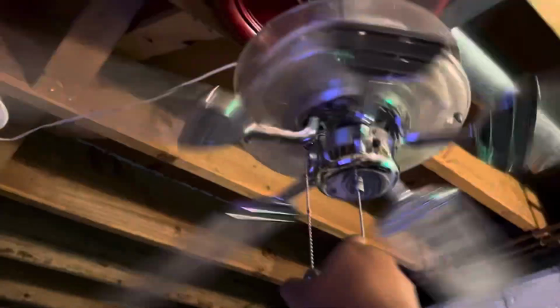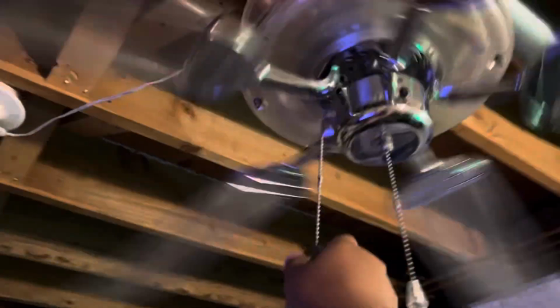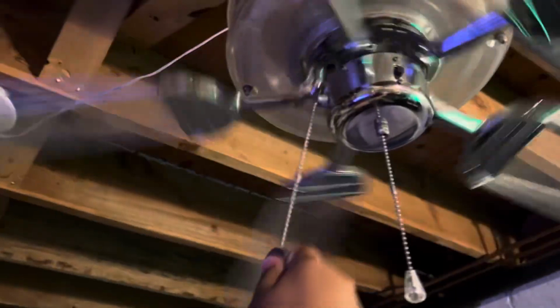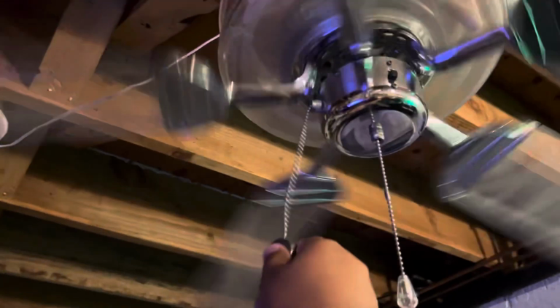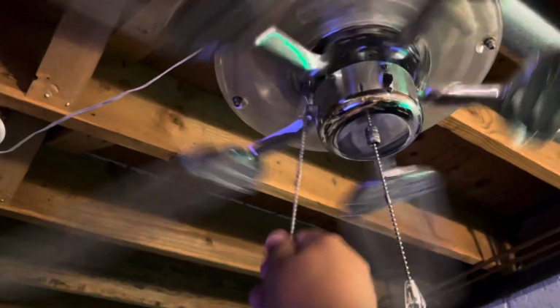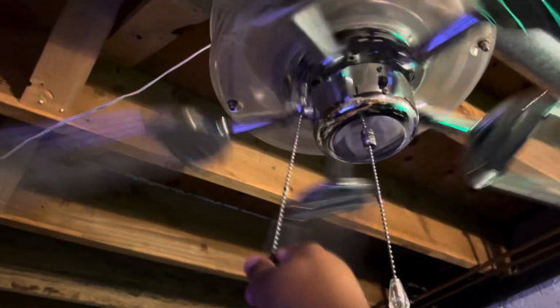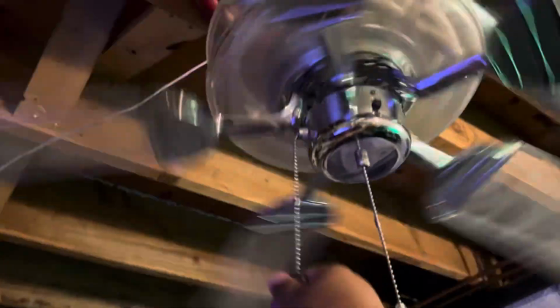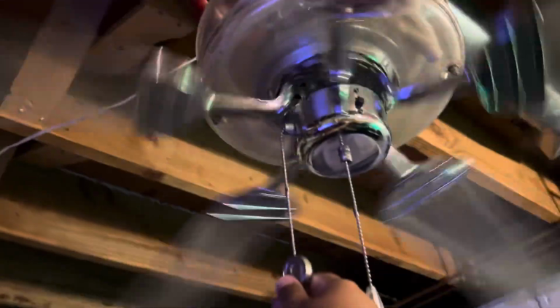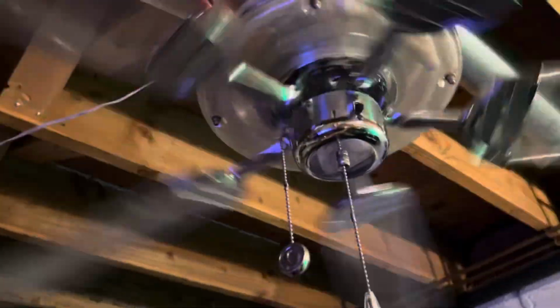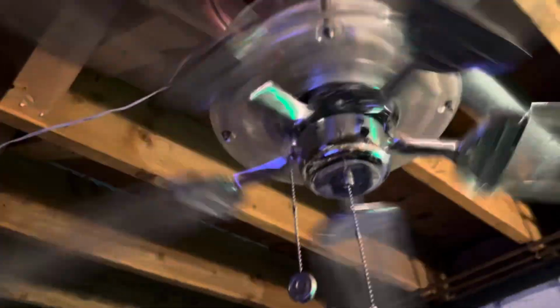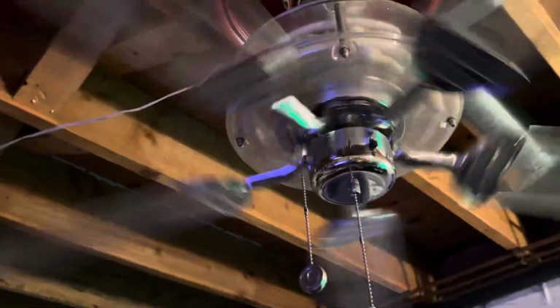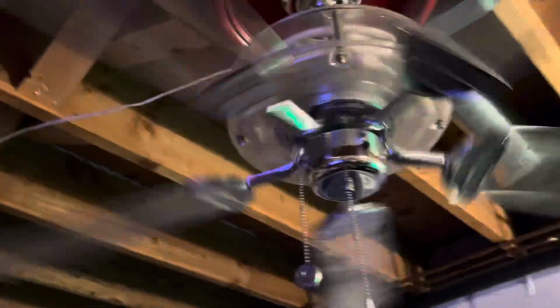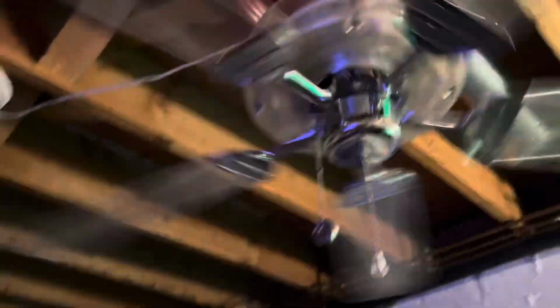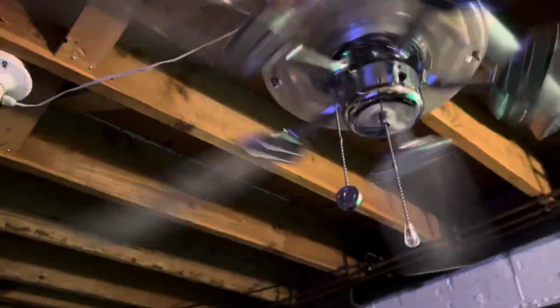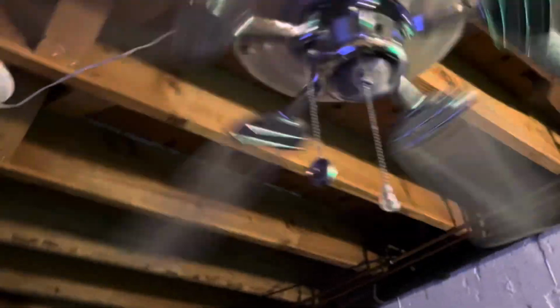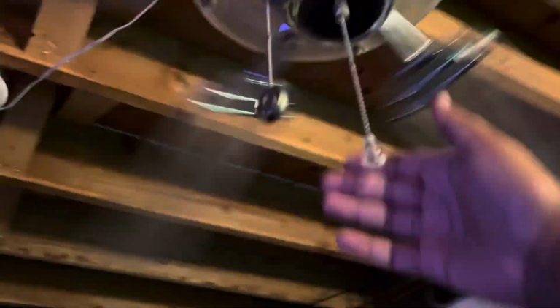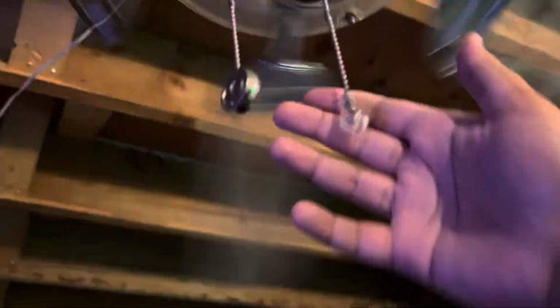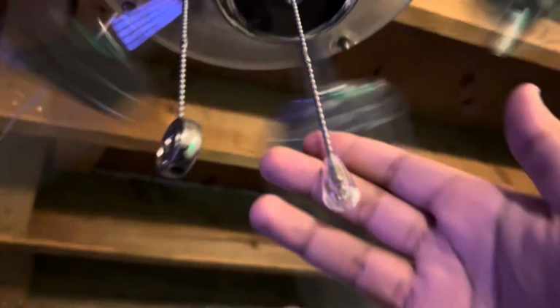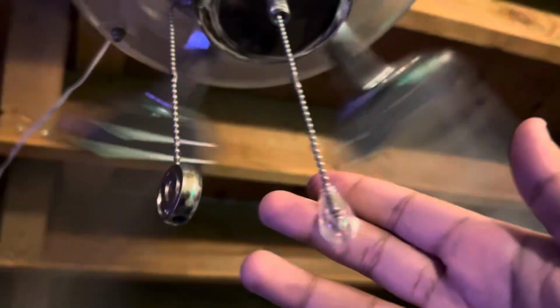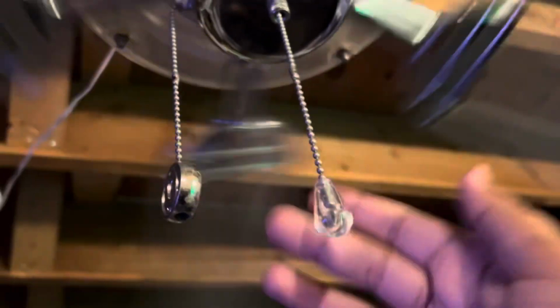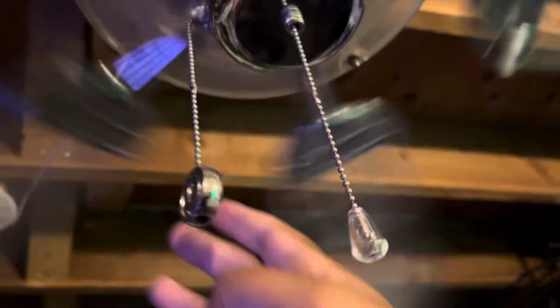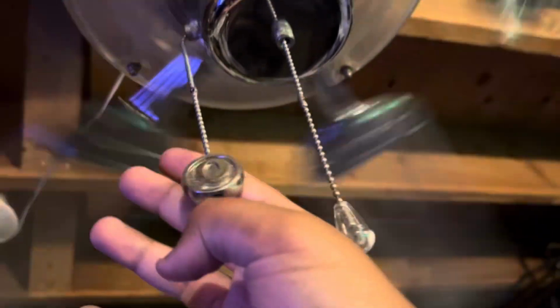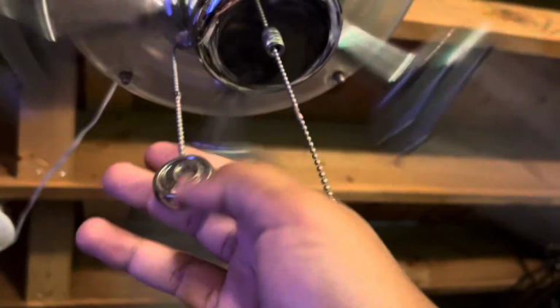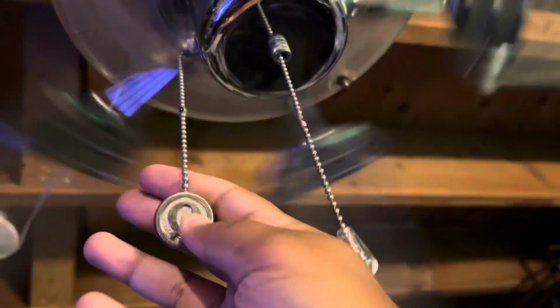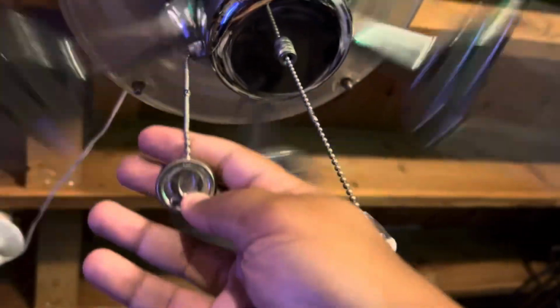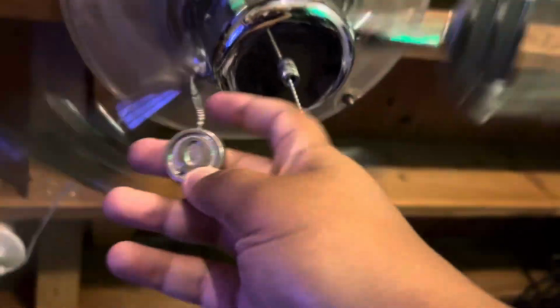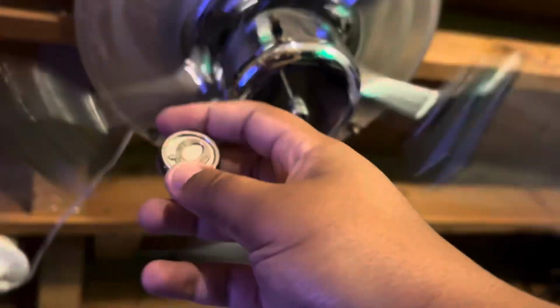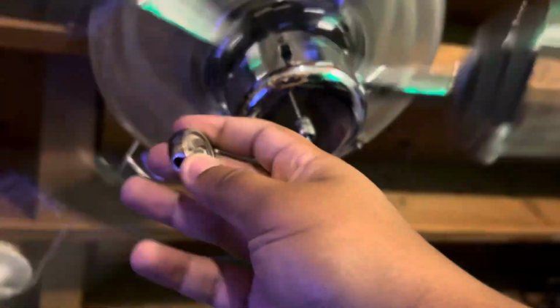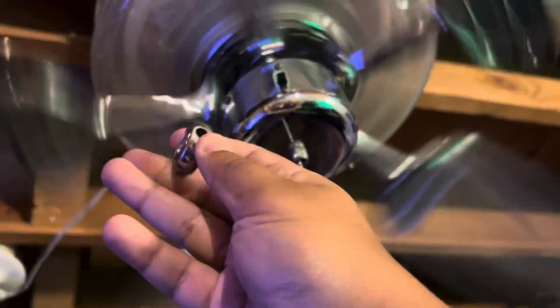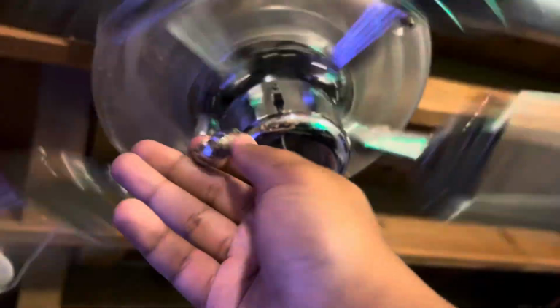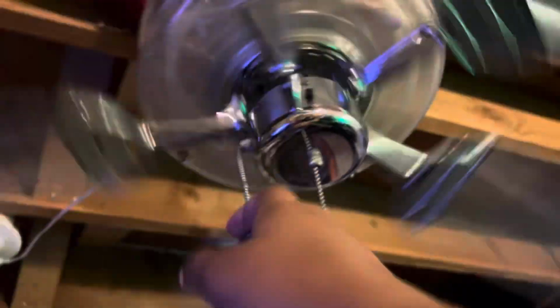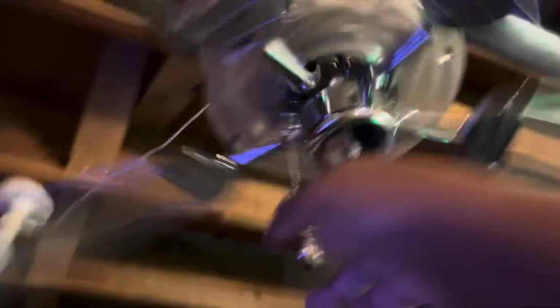Here's medium. It has the classic clear chain and the classic chrome Quorum chain.